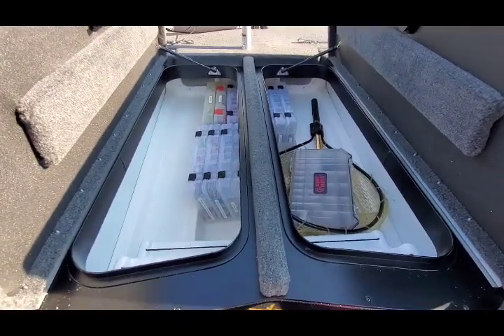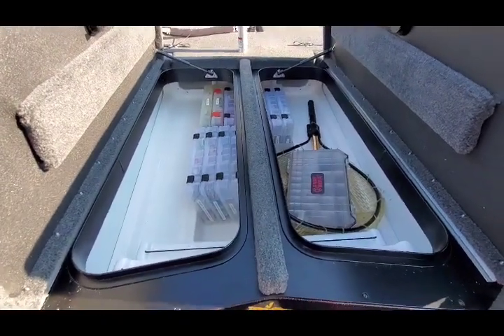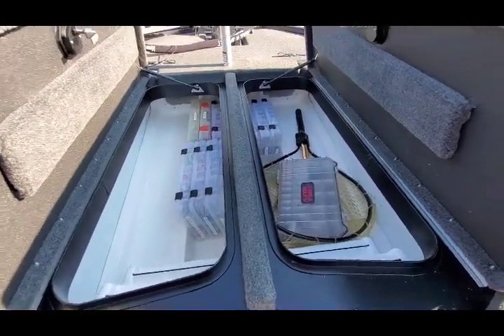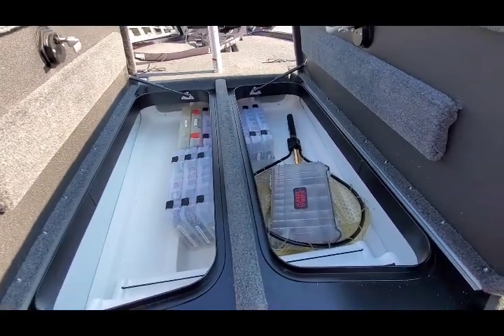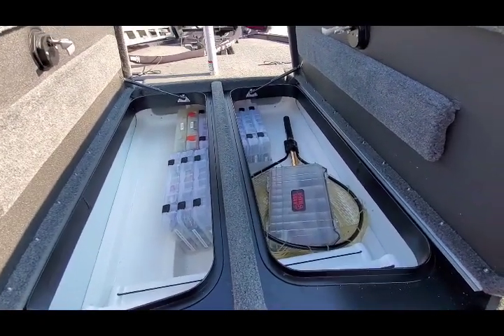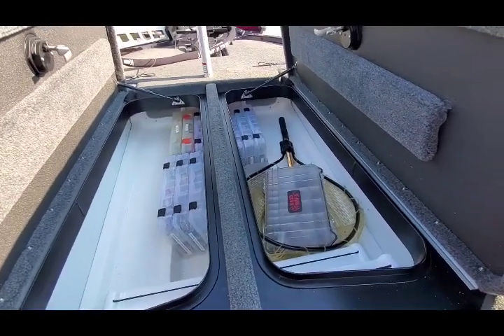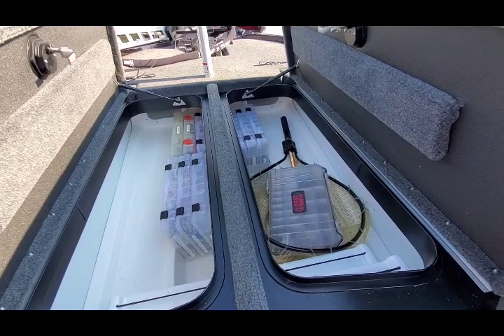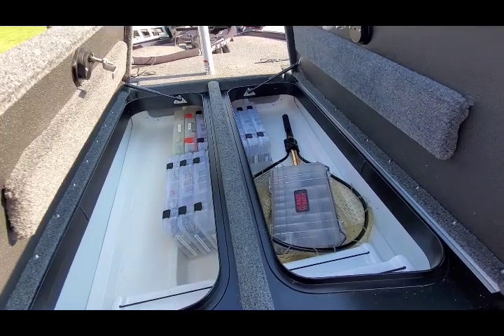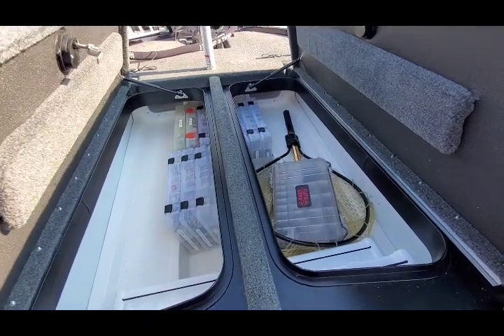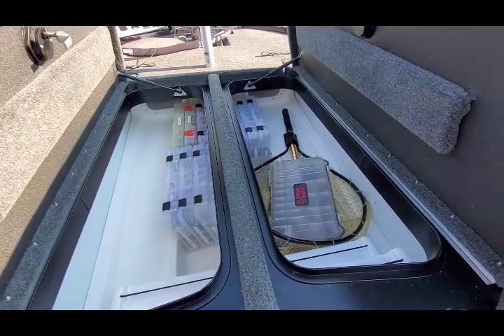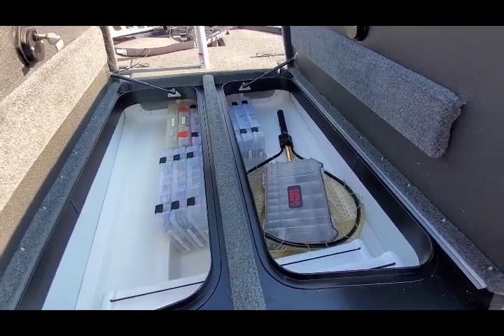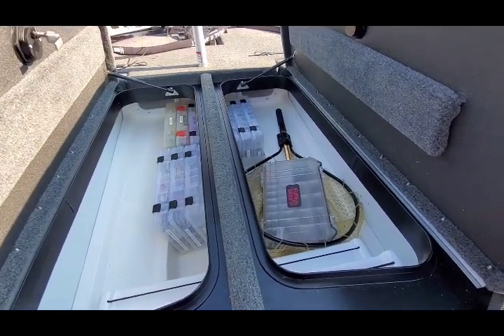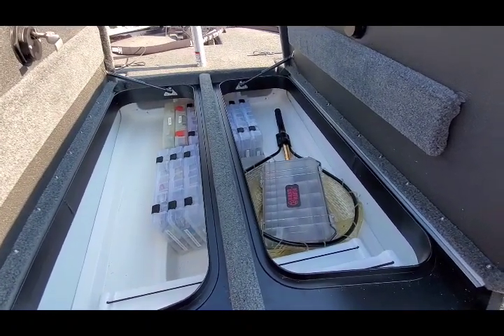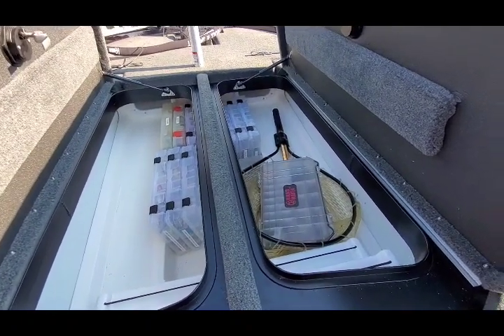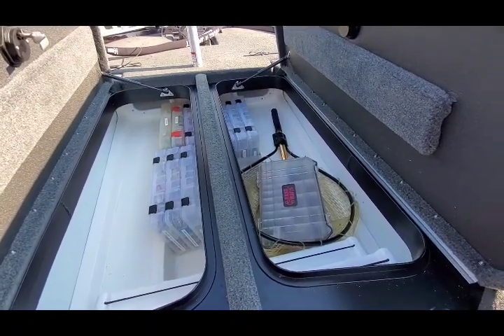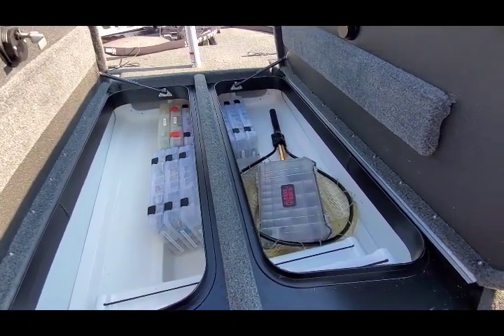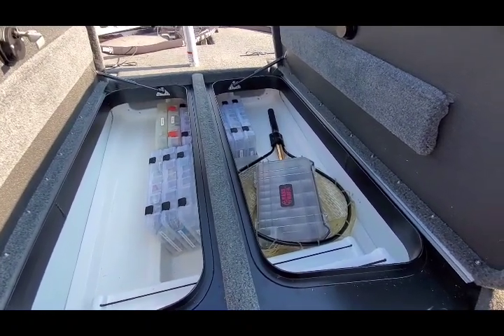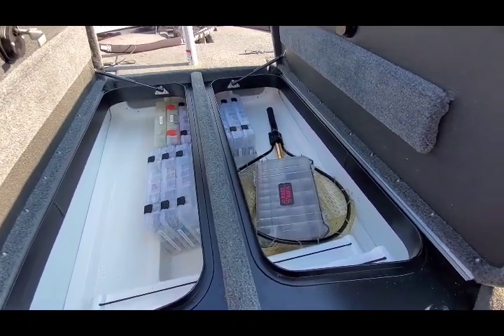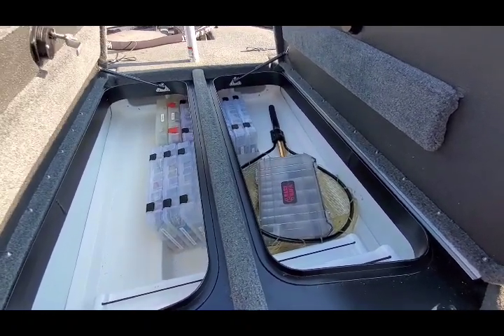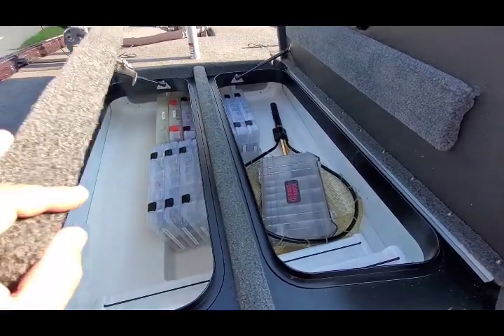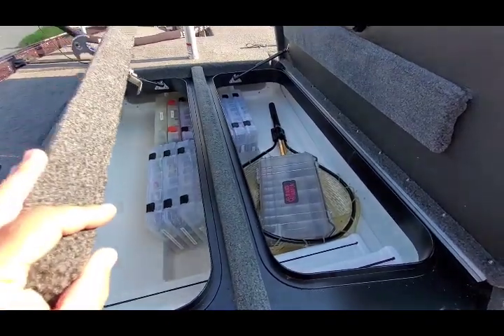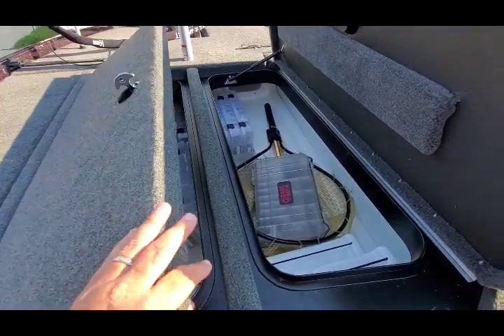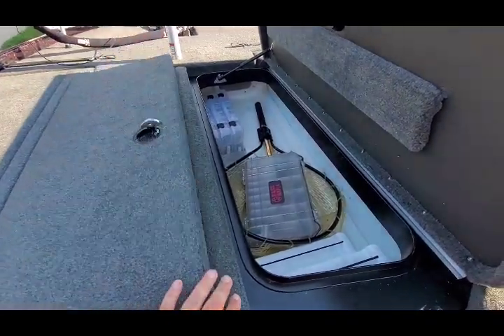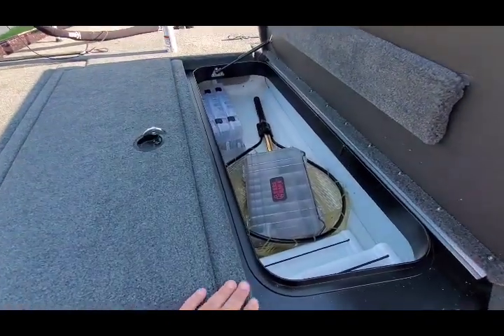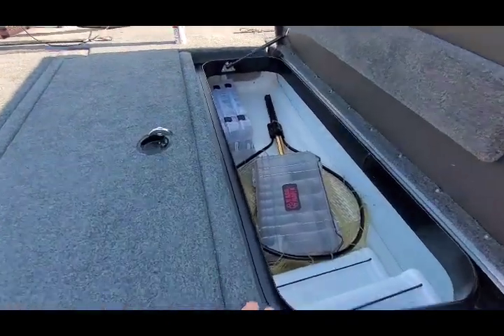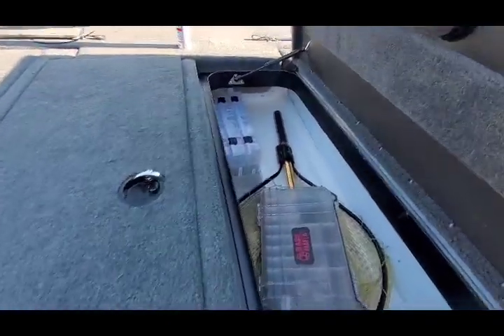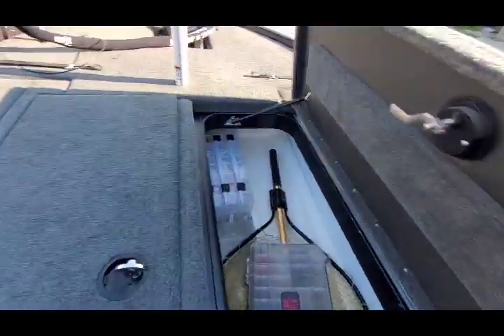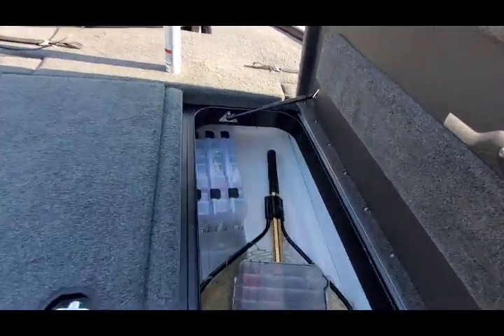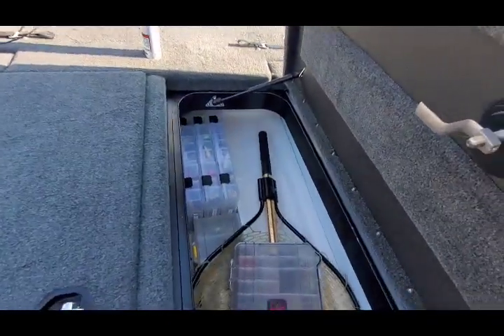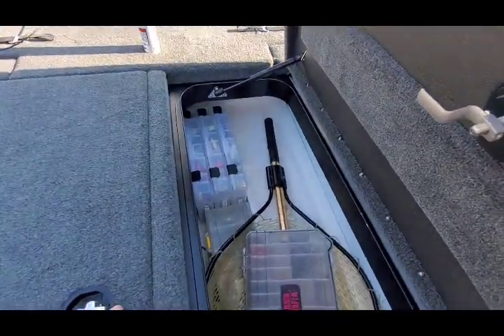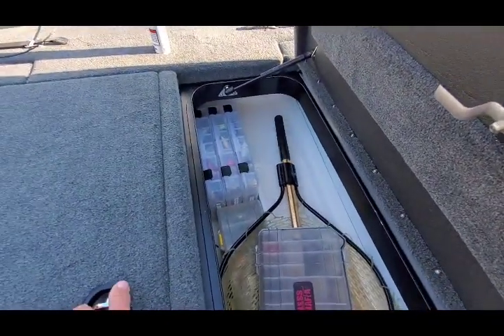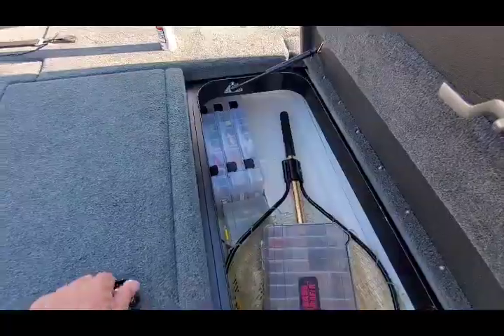Now if you notice, I've got light tackle up here in the front. Just about every one of those 3700s are nothing but crankbaits or crankbait-style baits.